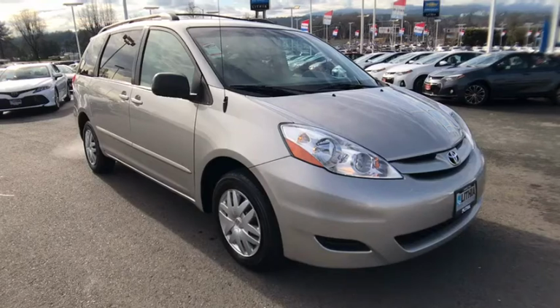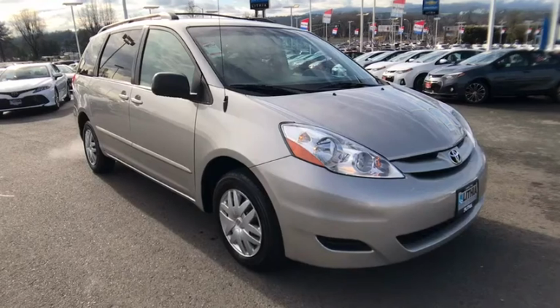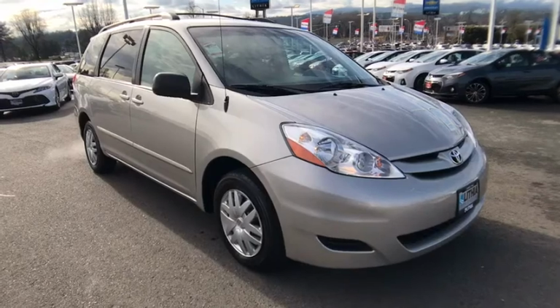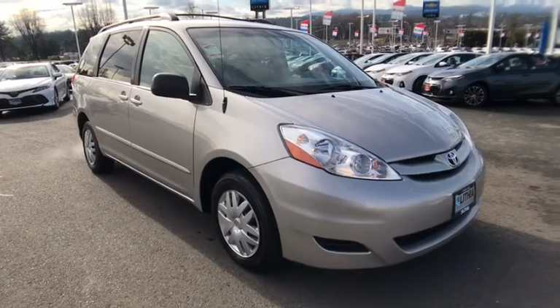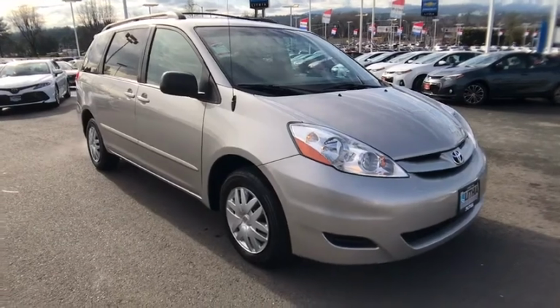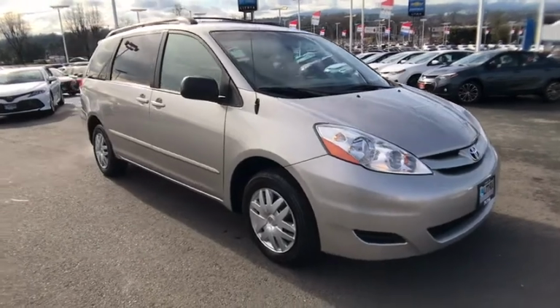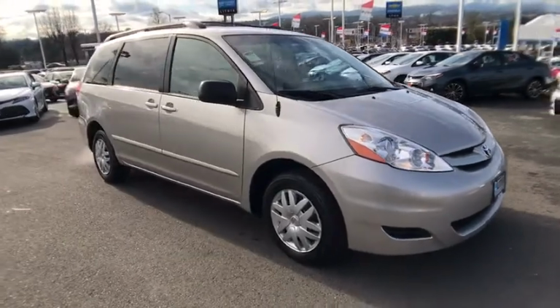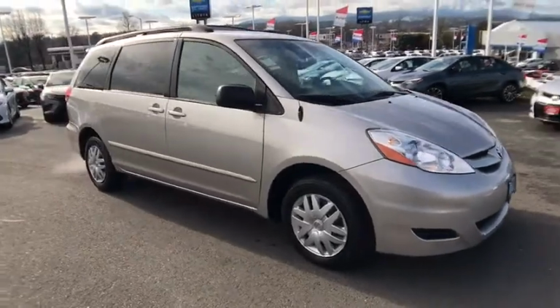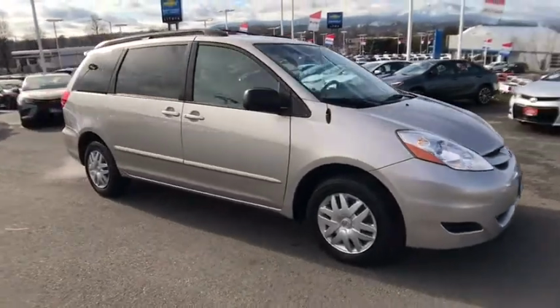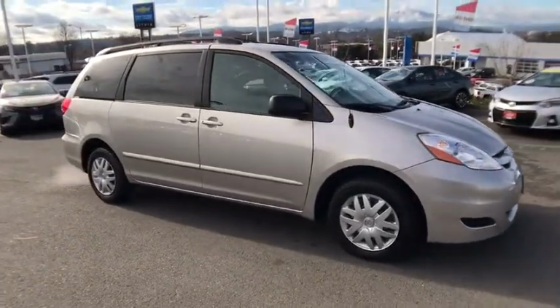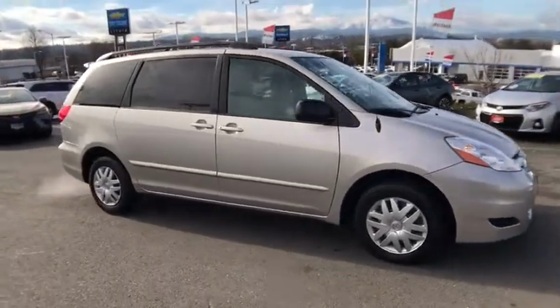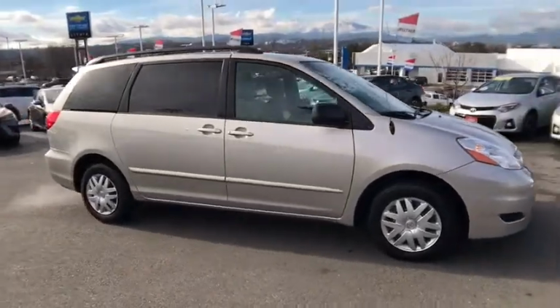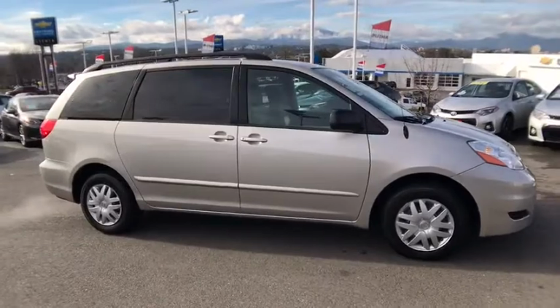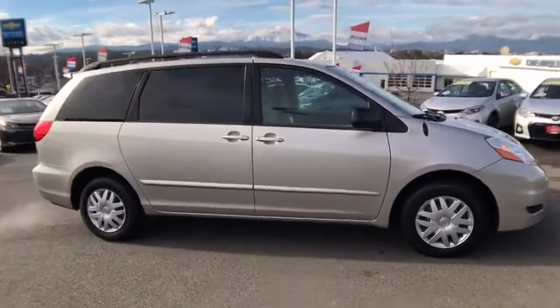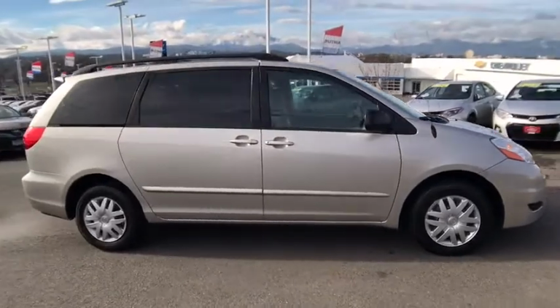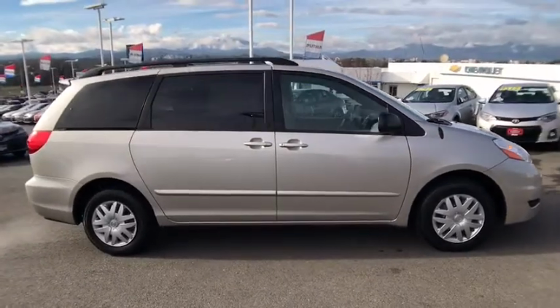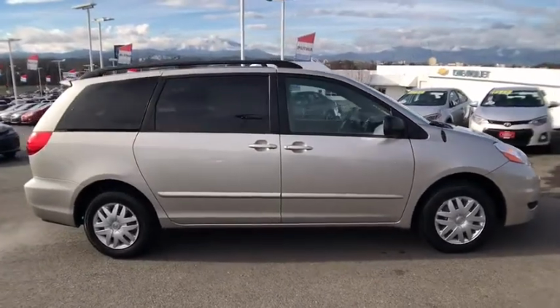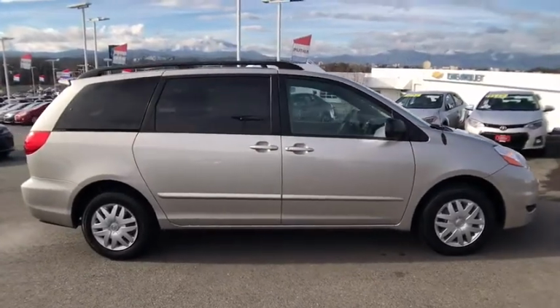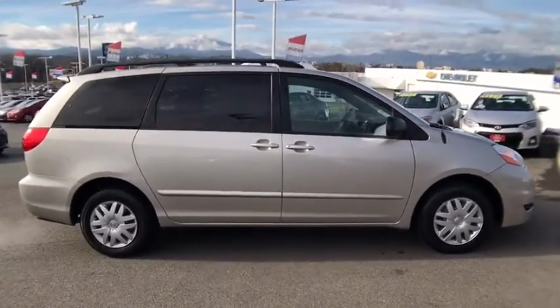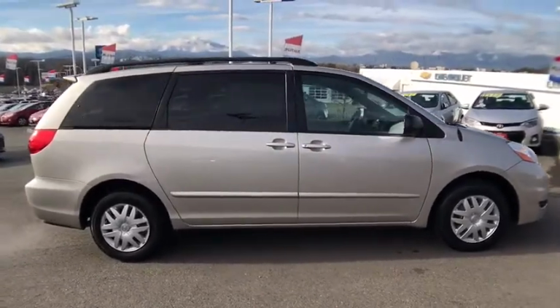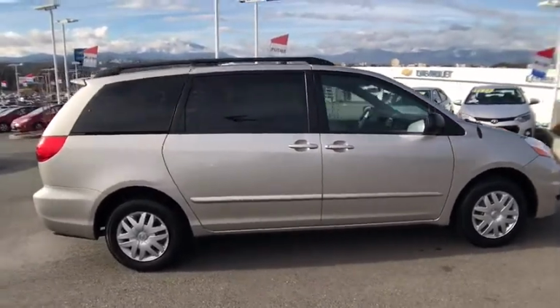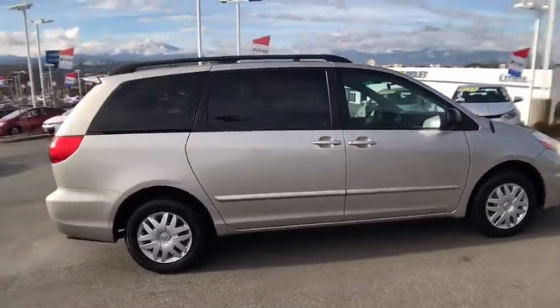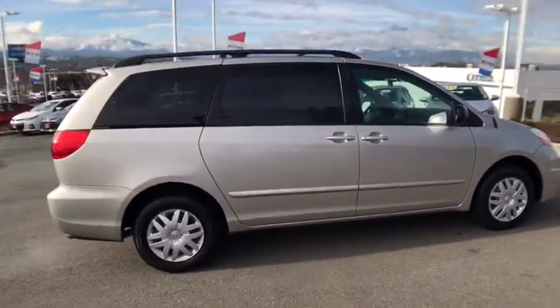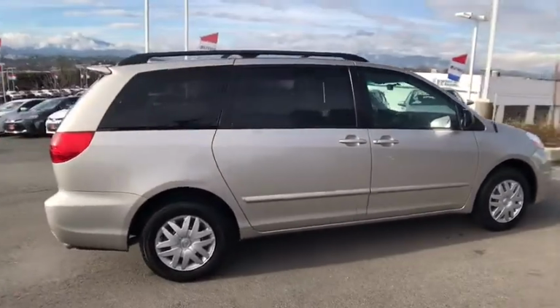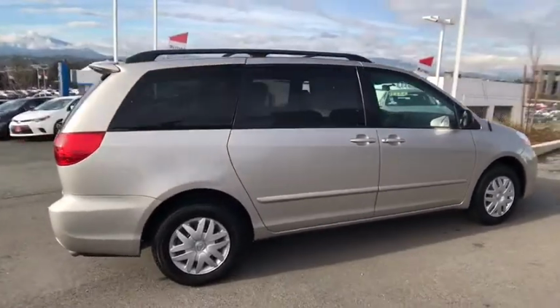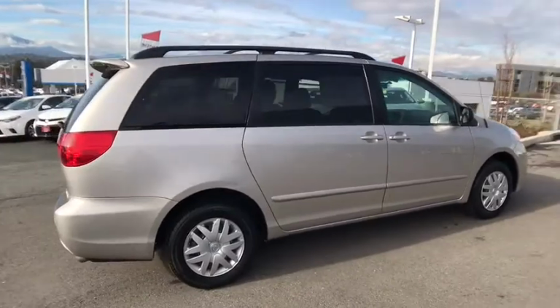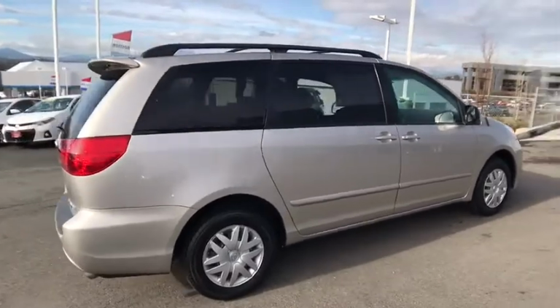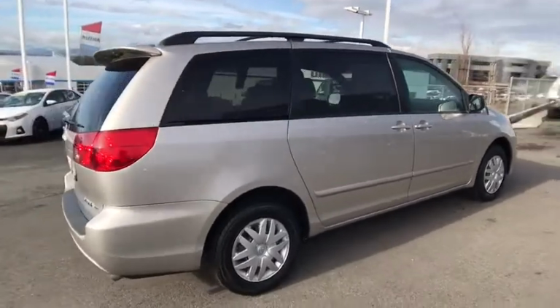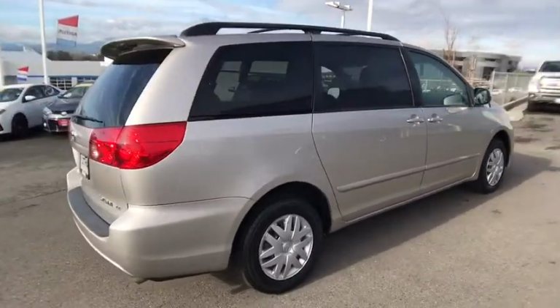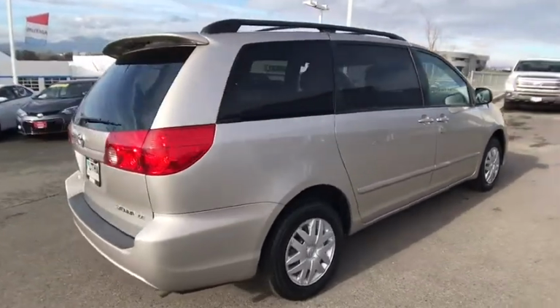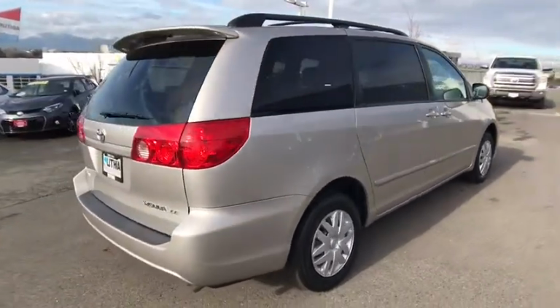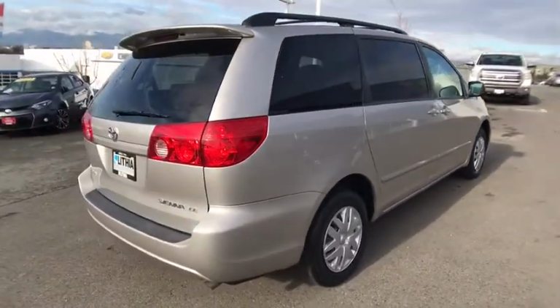The 2009 Toyota Sienna. Sienna offers excellent overall quality and long-term dependability, making it a hassle-free vehicle to drive day in and day out while contributing to peace of mind on long road trips.